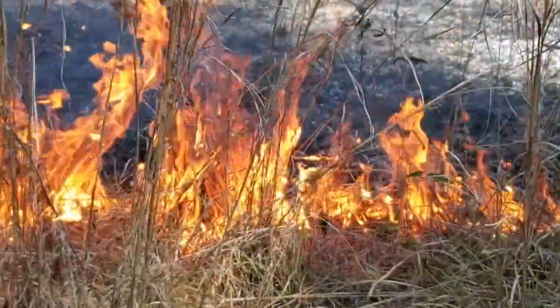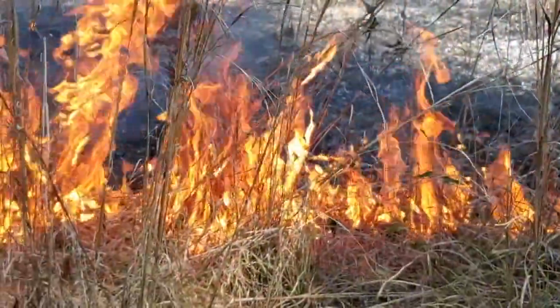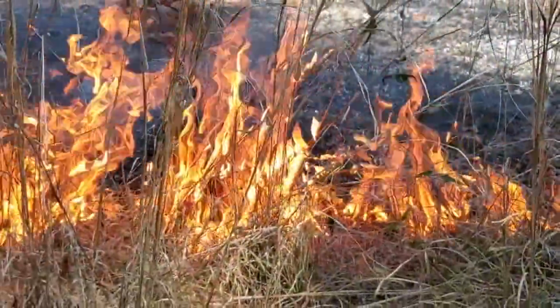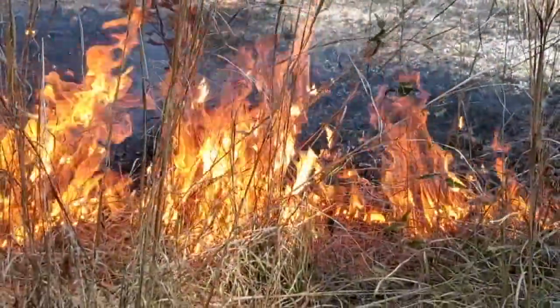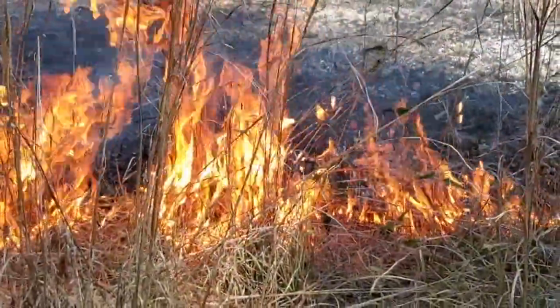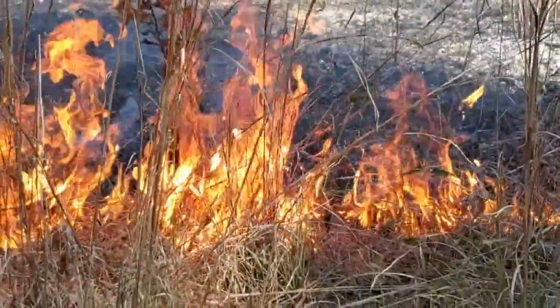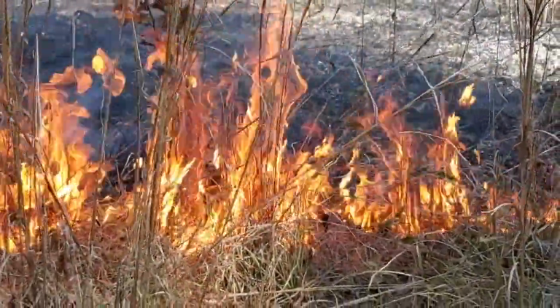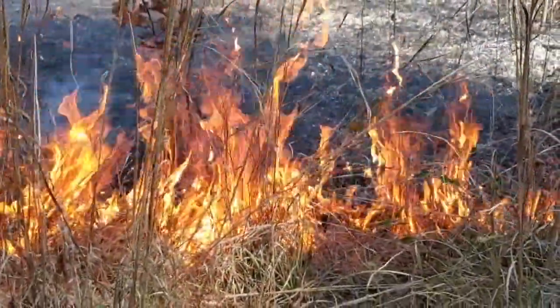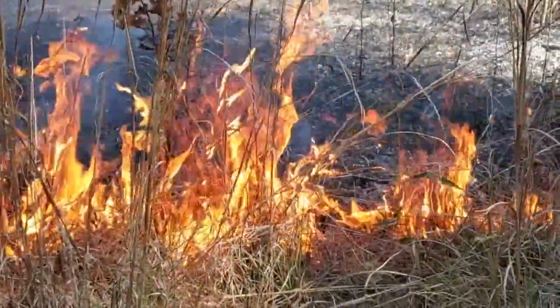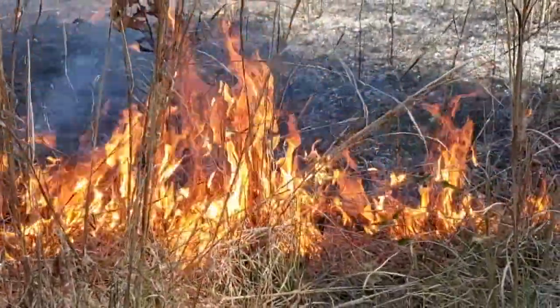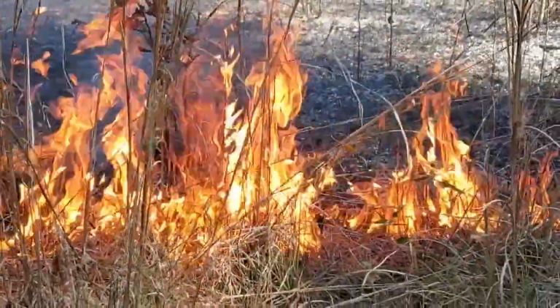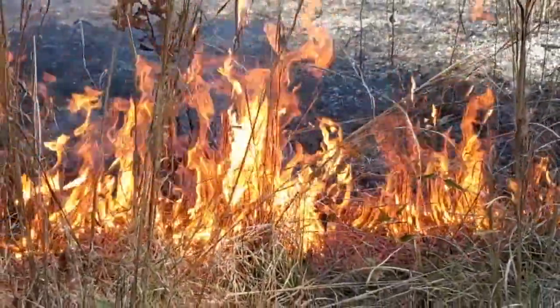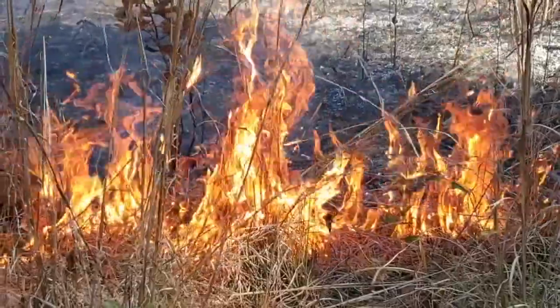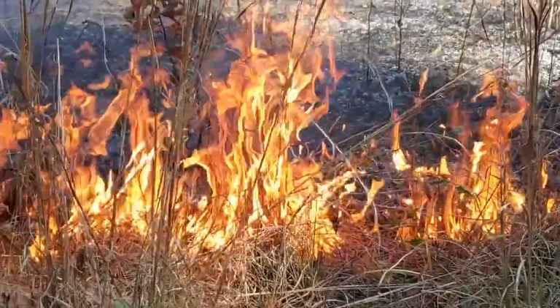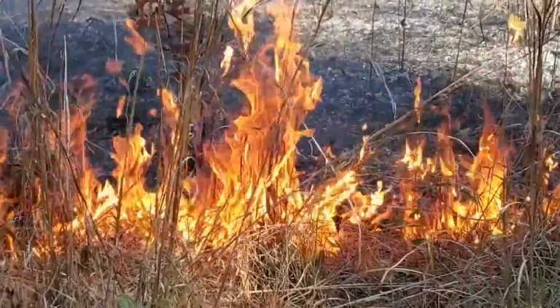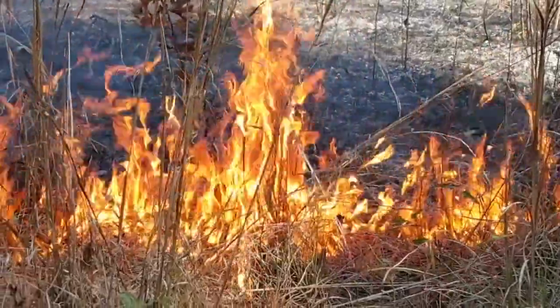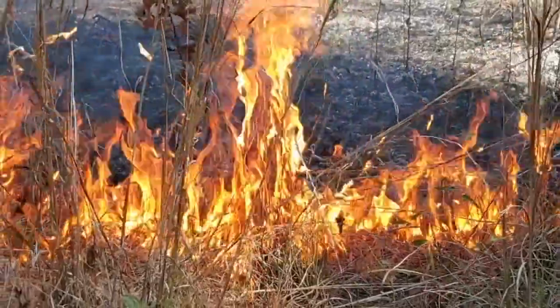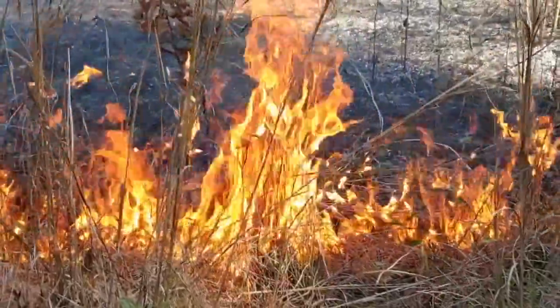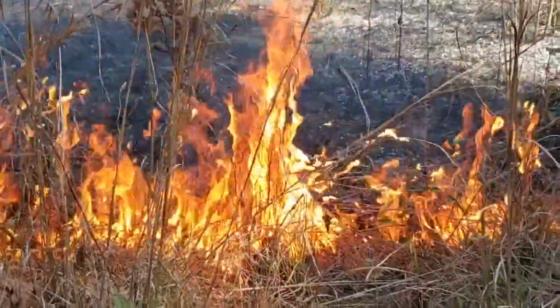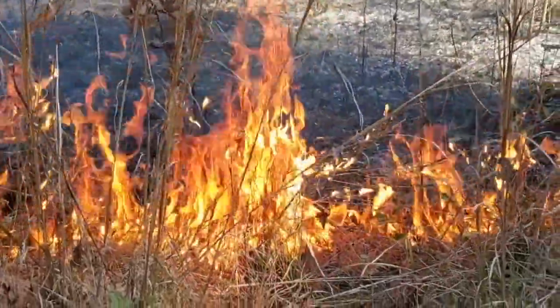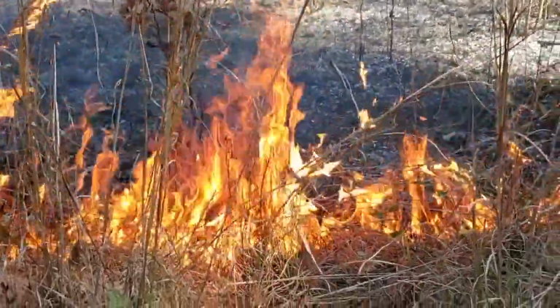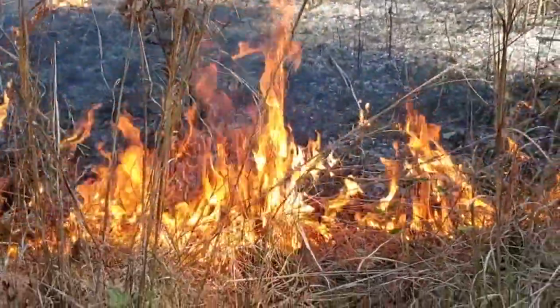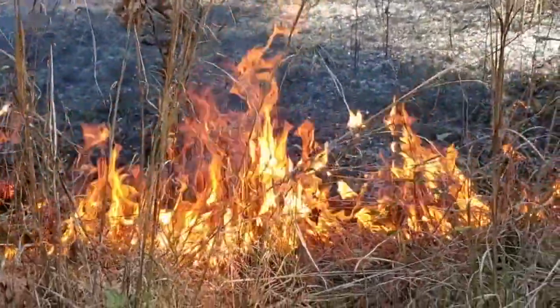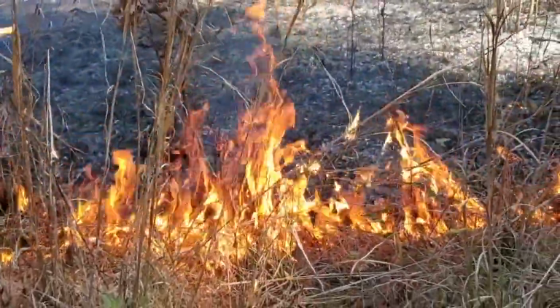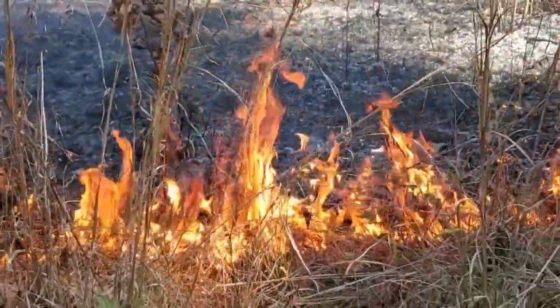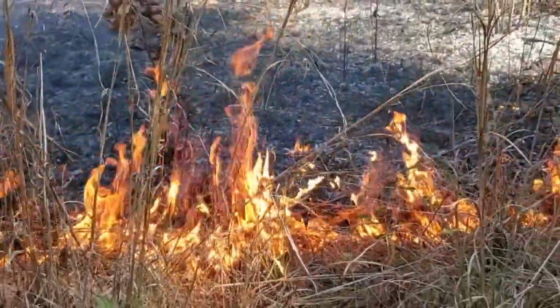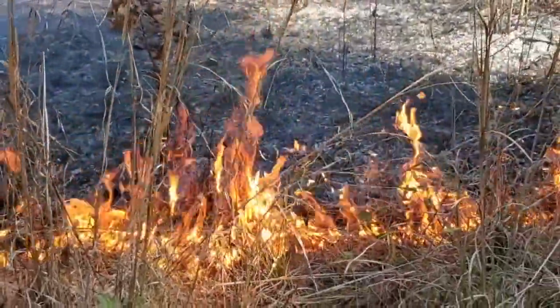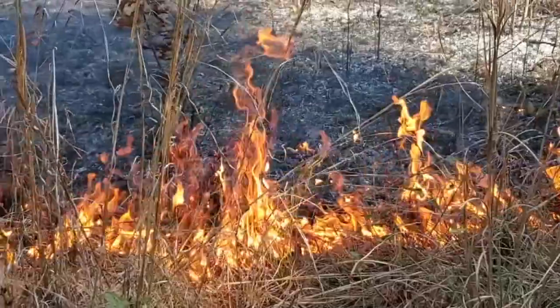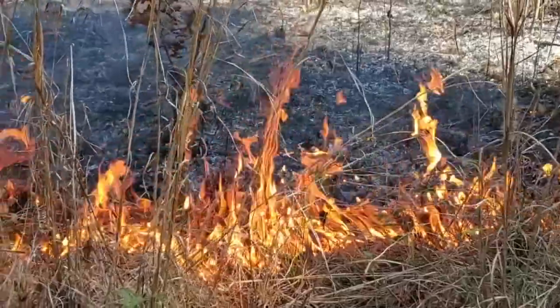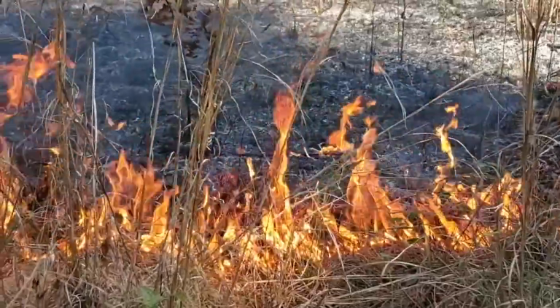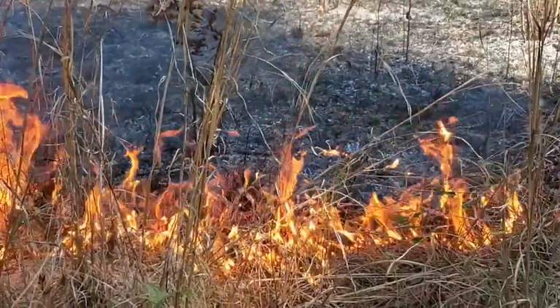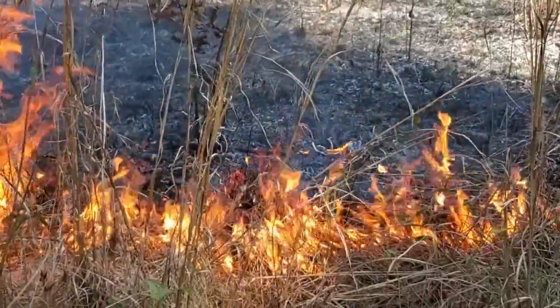and the fire frequency. Longleaf pine habitats are fire maintained. Not only is longleaf adapted to fire throughout its entire life cycle, but it depends on fire to open the forest up and remove hardwood competition.